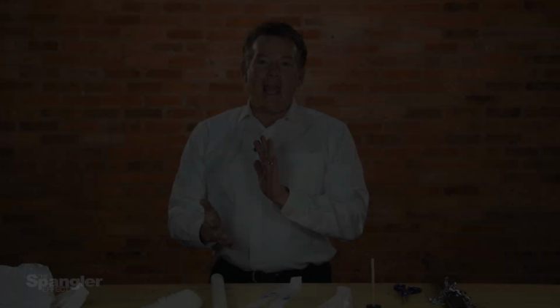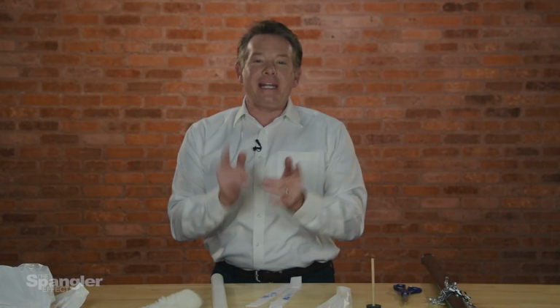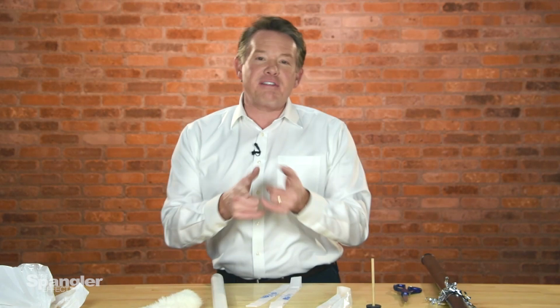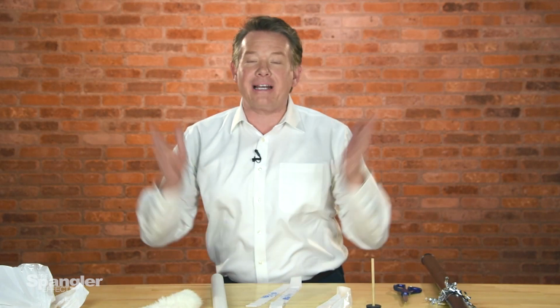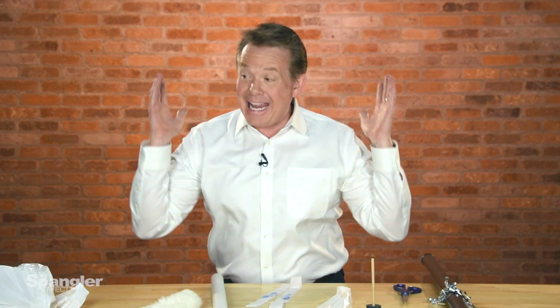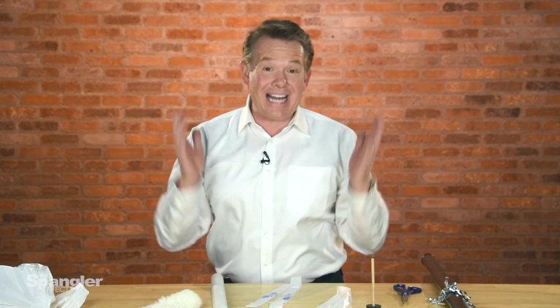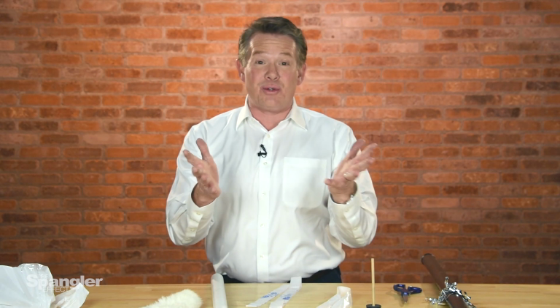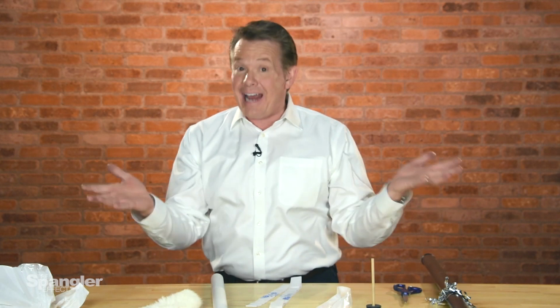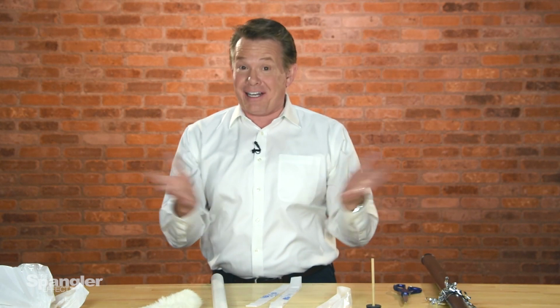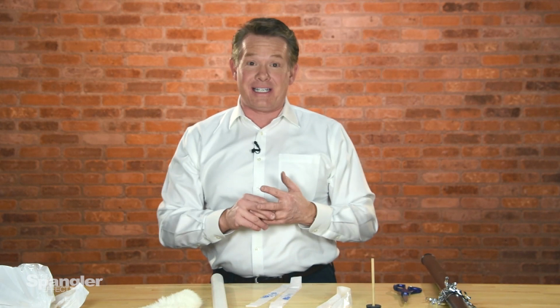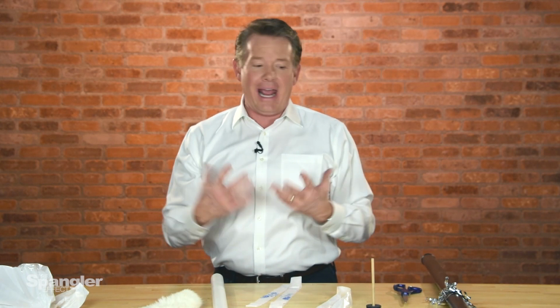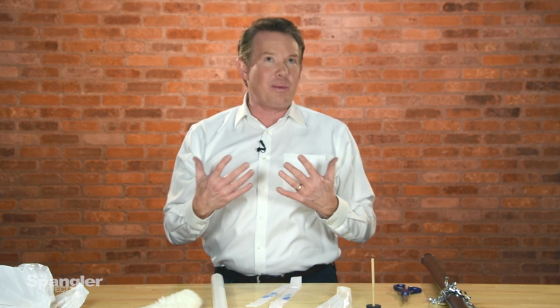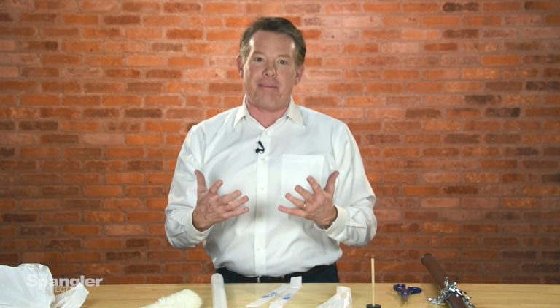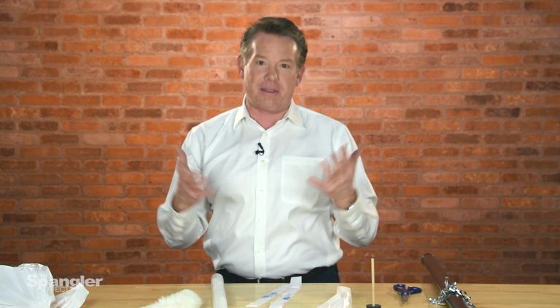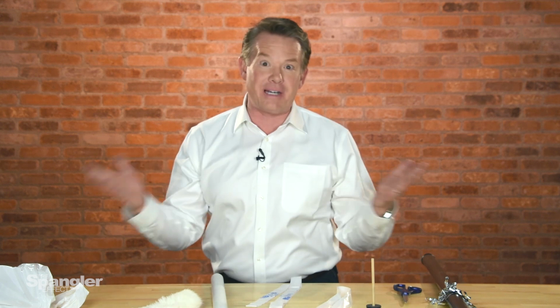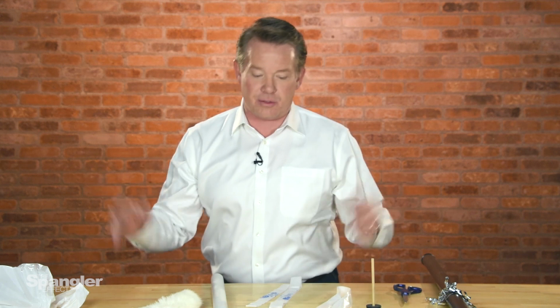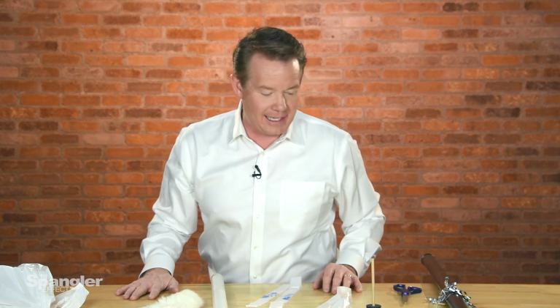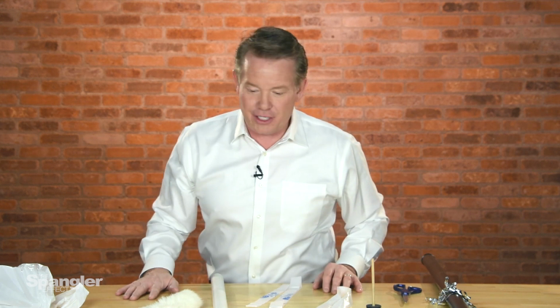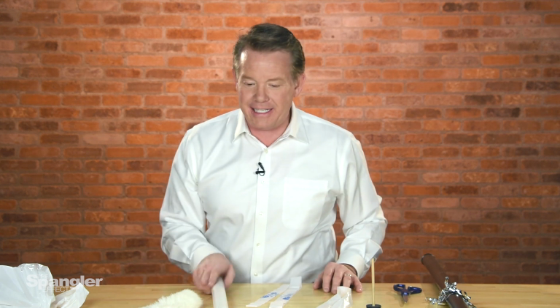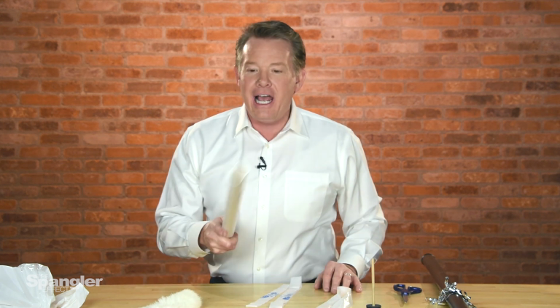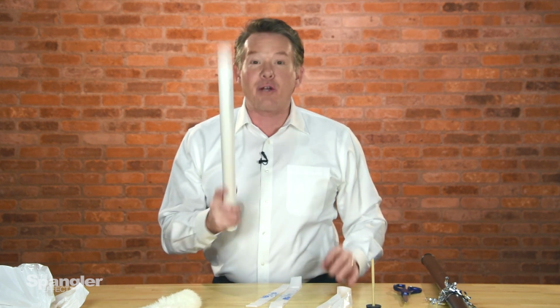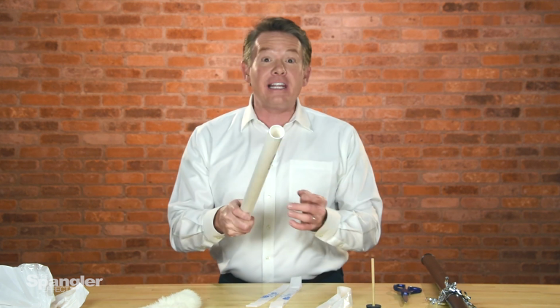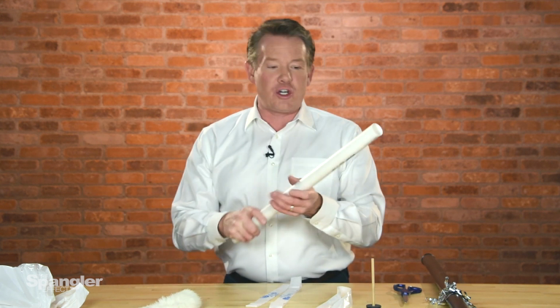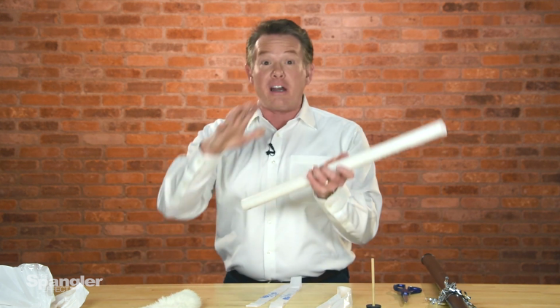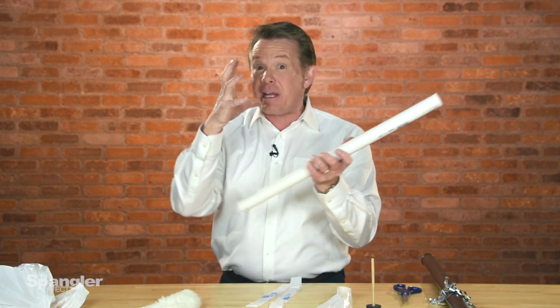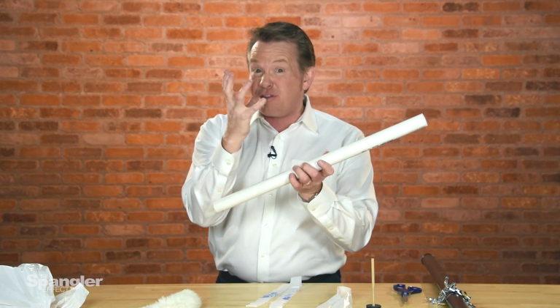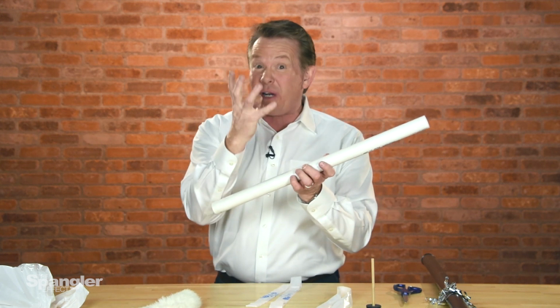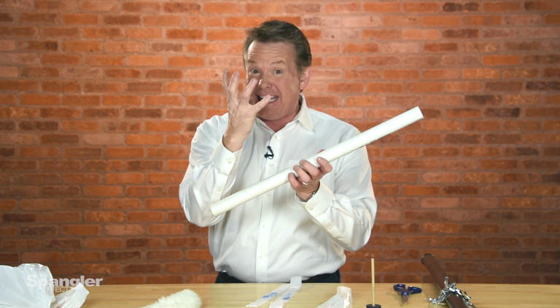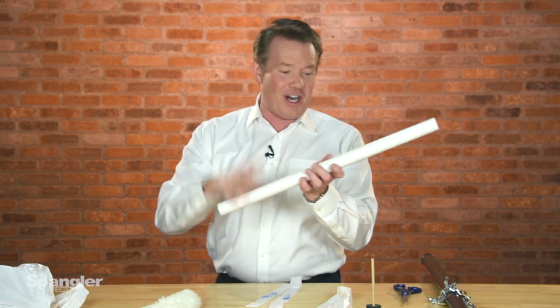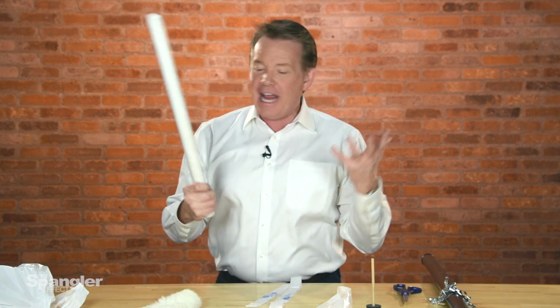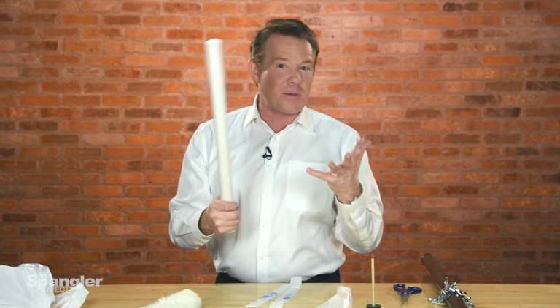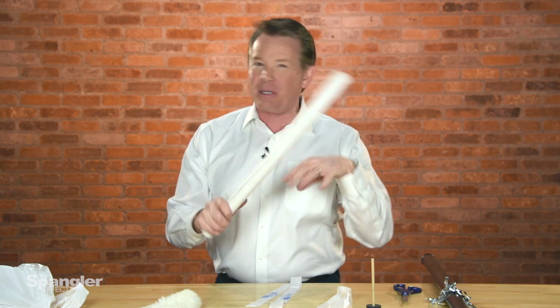Hey everybody, it's Steve Spangler. It's National Static Electricity Day. How could we not post something for National Static Electricity Day? A quick thing that I want to show you how to be able to make things float in the air. It's super, super simple.